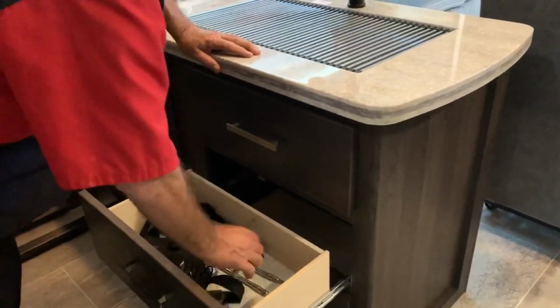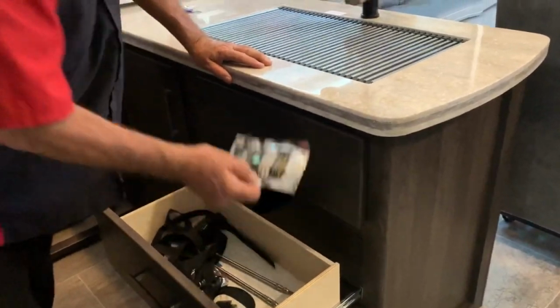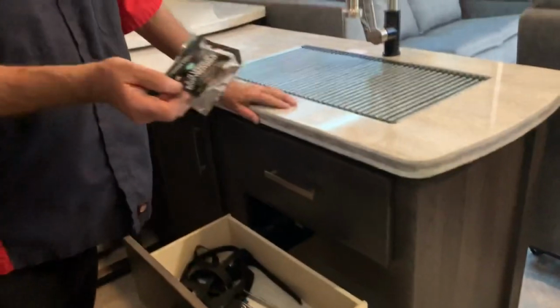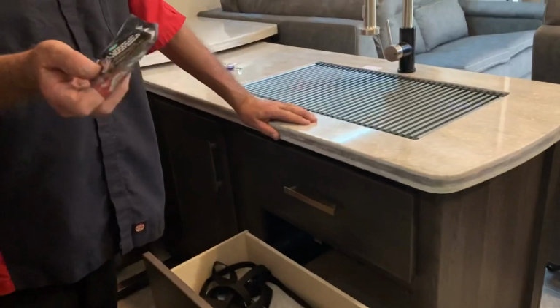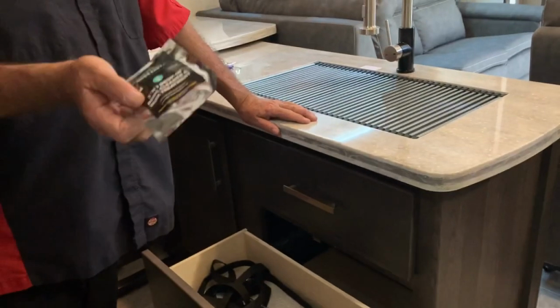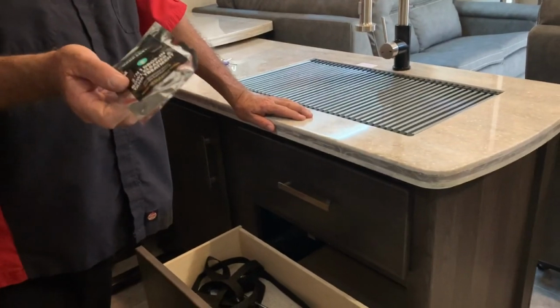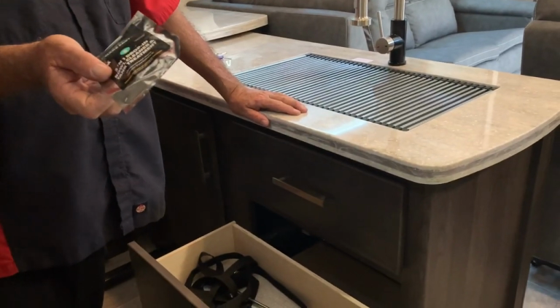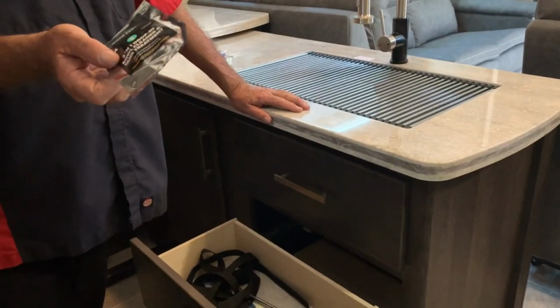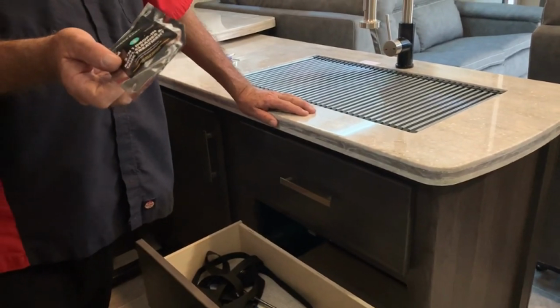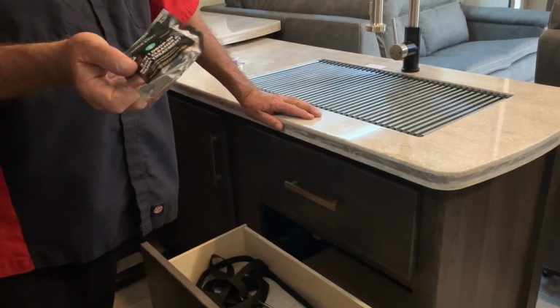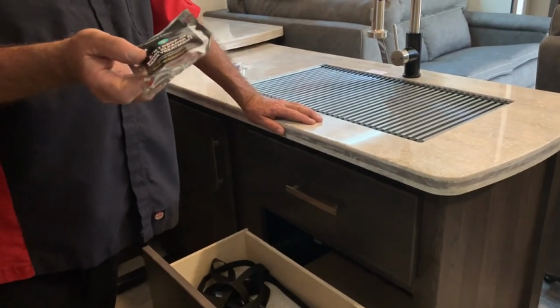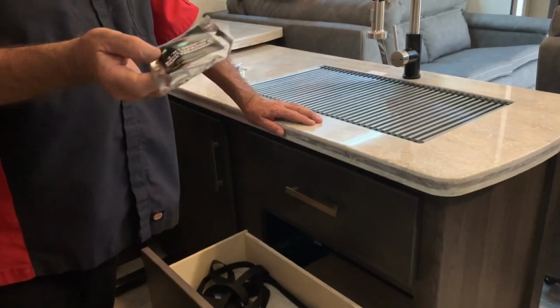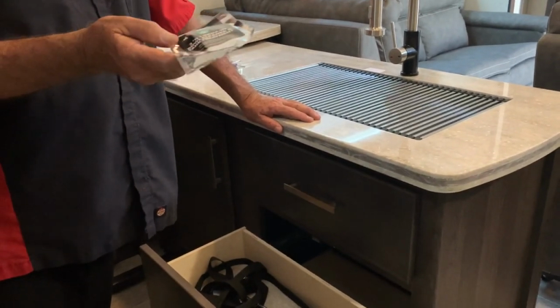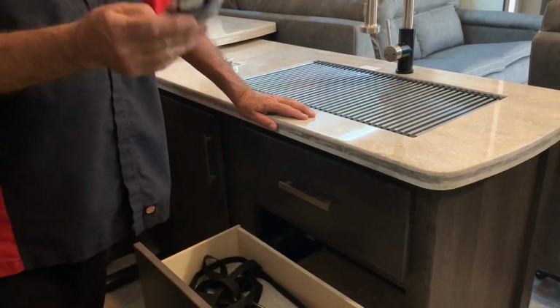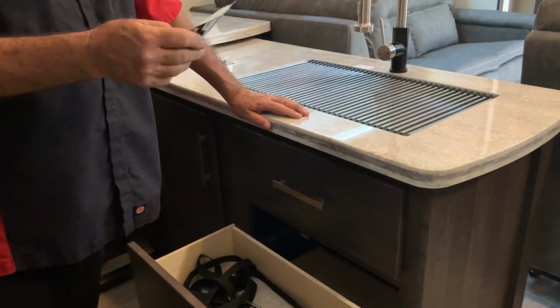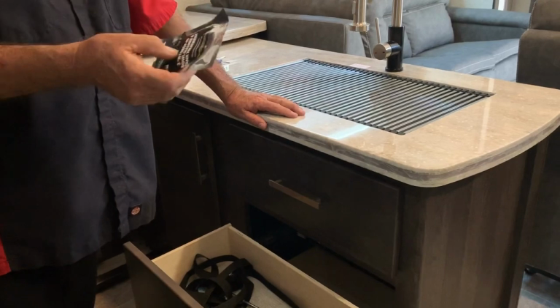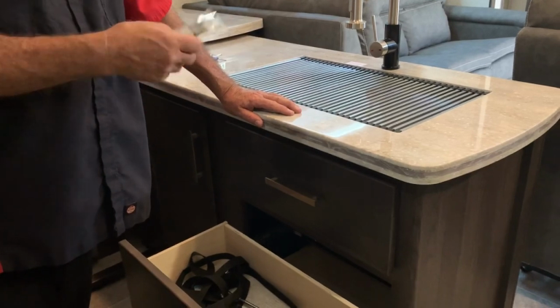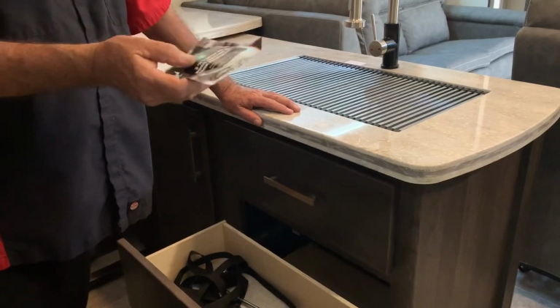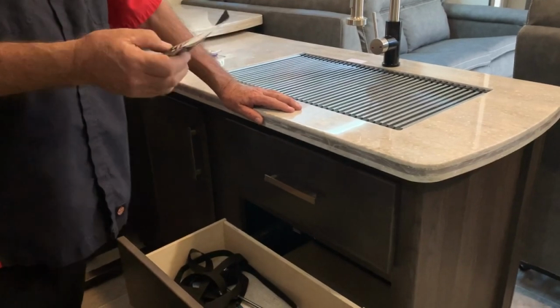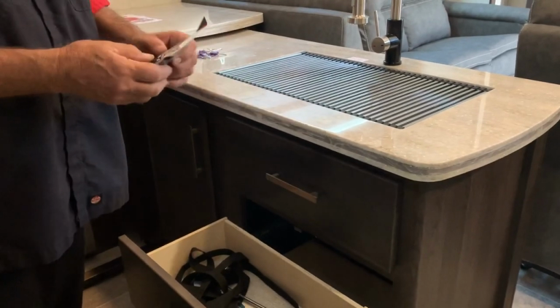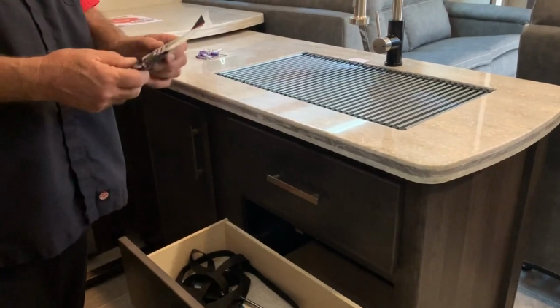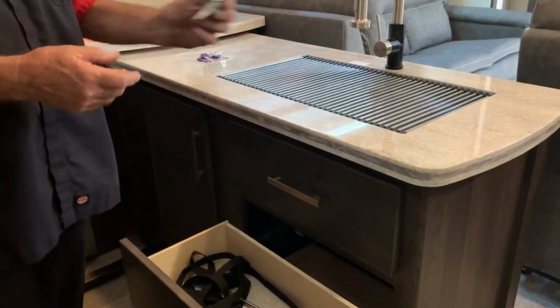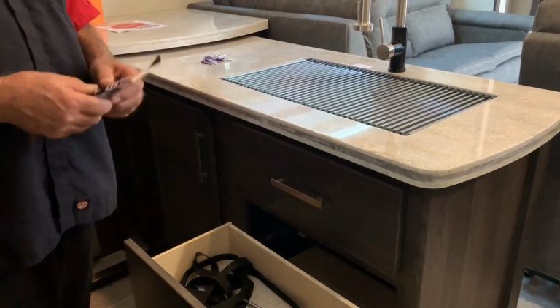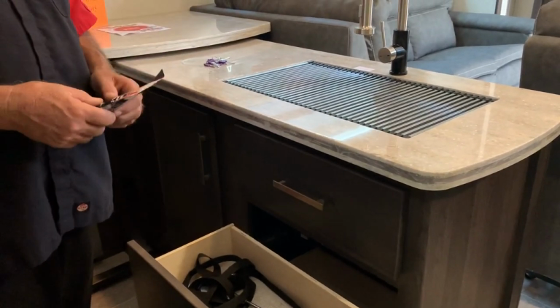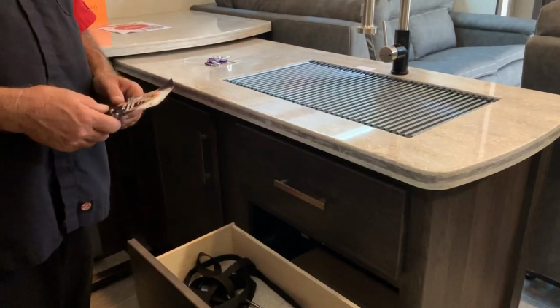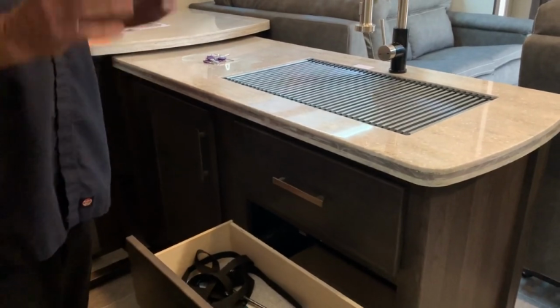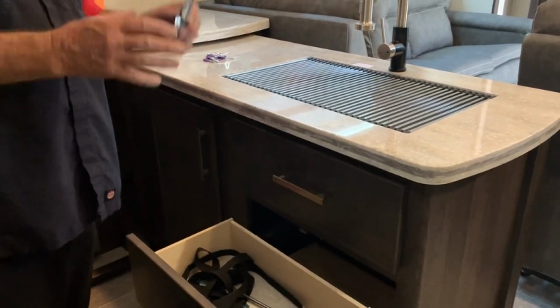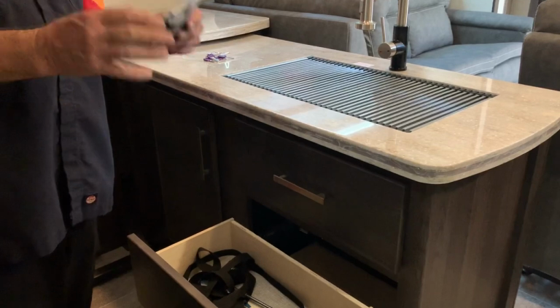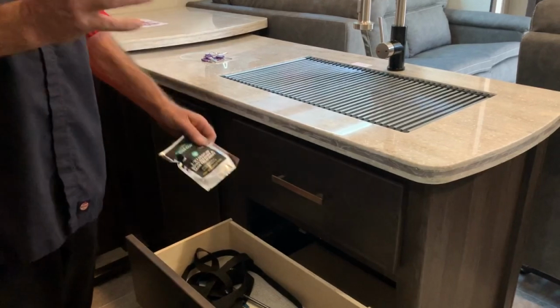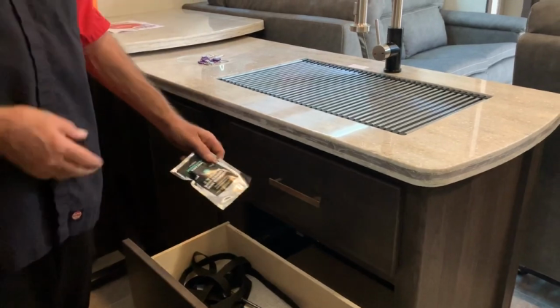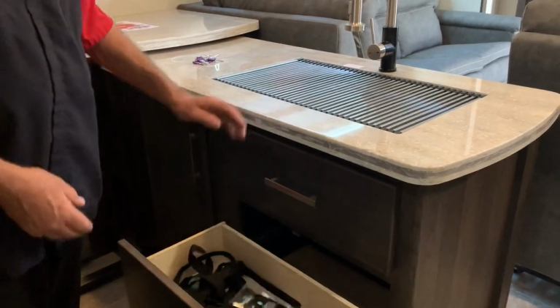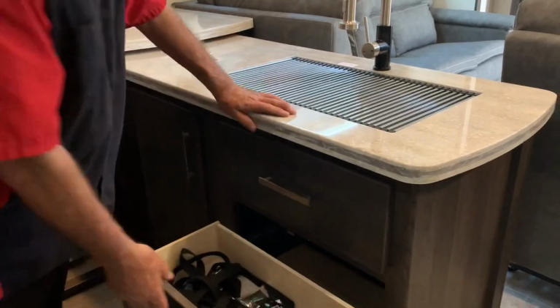That's a new package — you can buy that stuff at Walmart. It just dissolves — pour that in there. Those are some hard tabs but they'll do the same thing. As long as you've got water in it, it's going to dissolve and flush down.